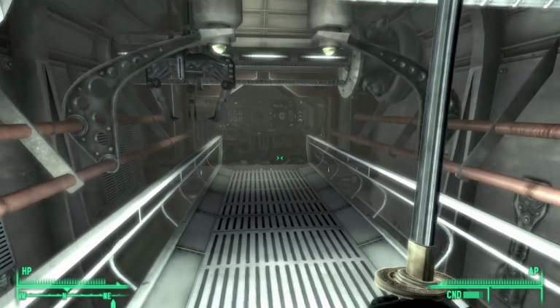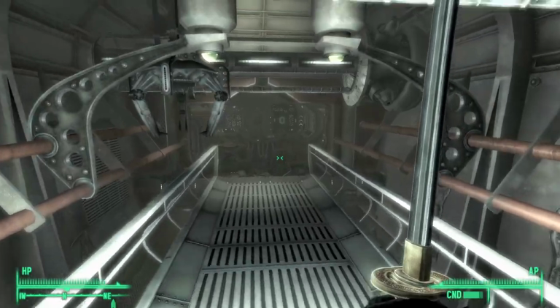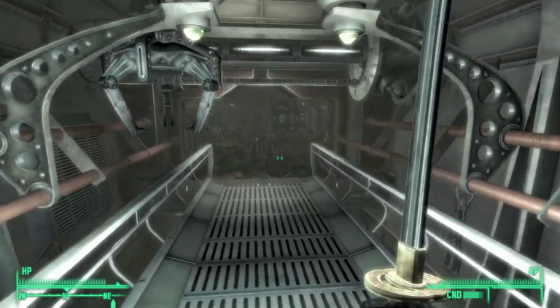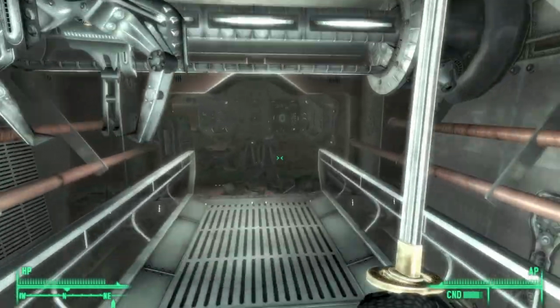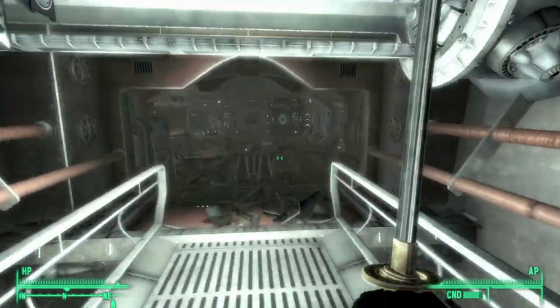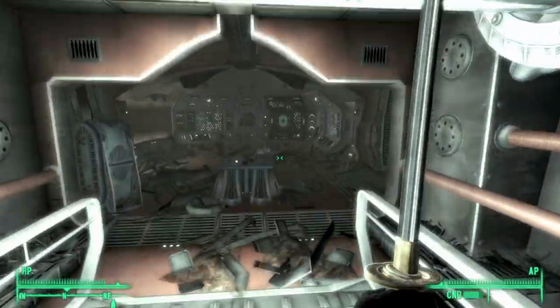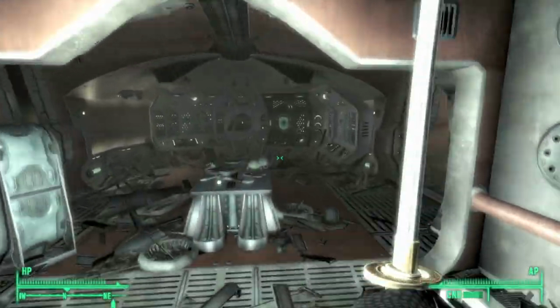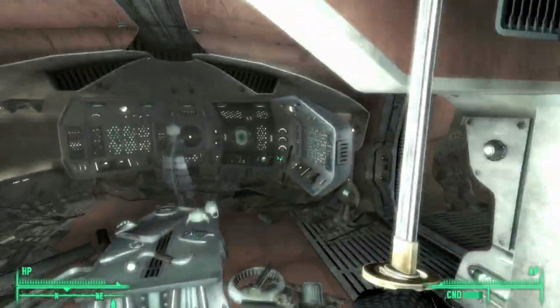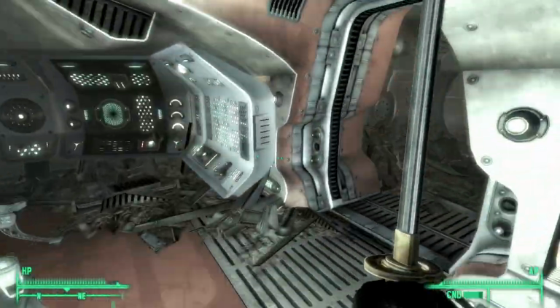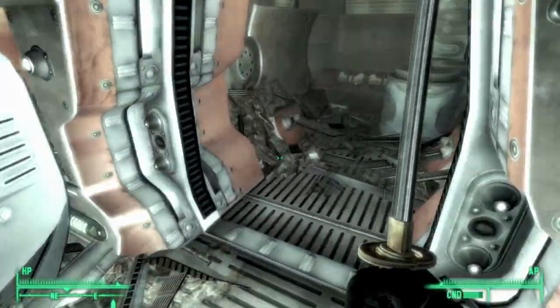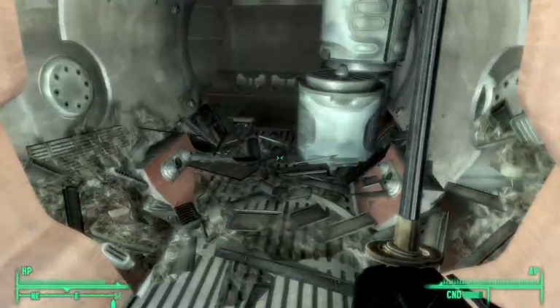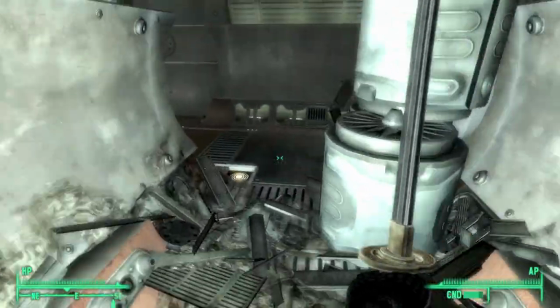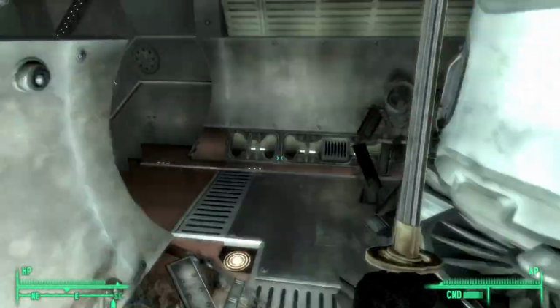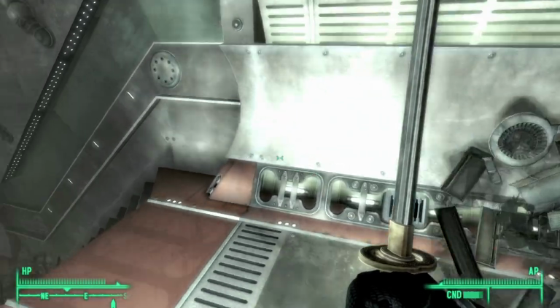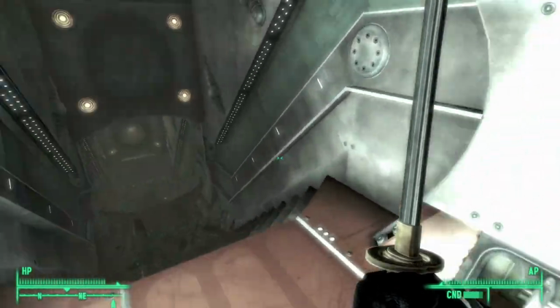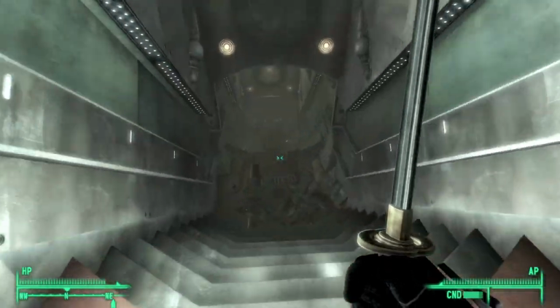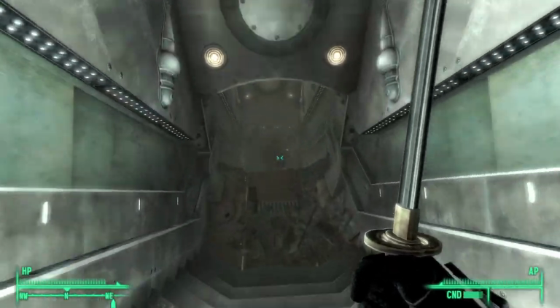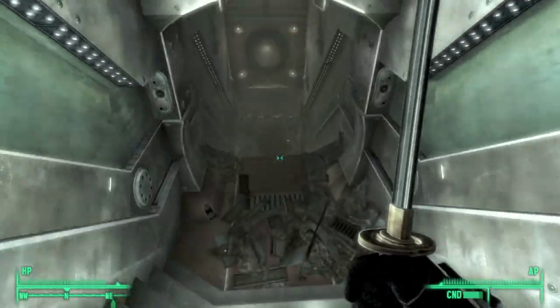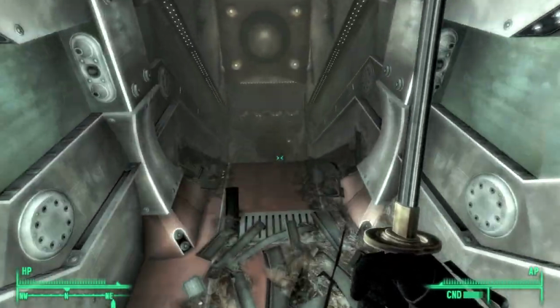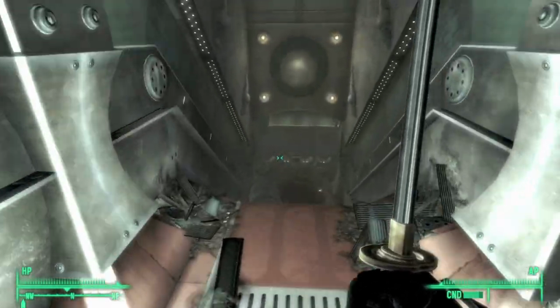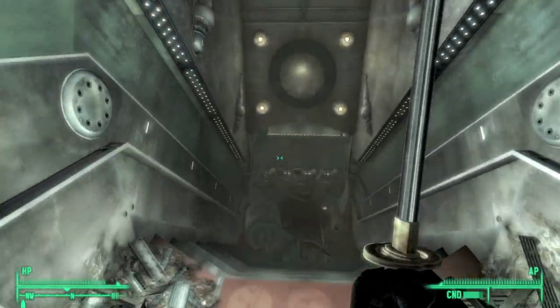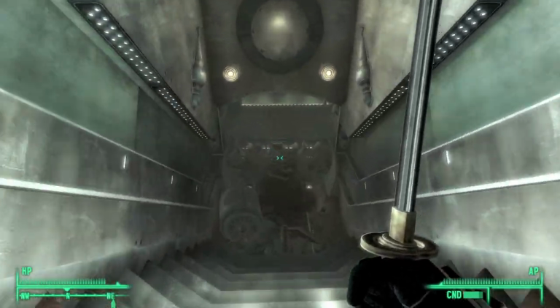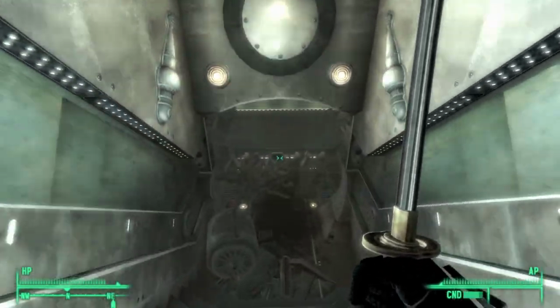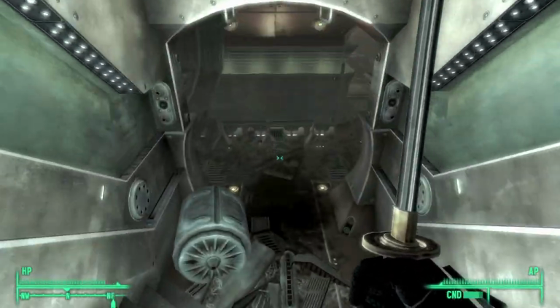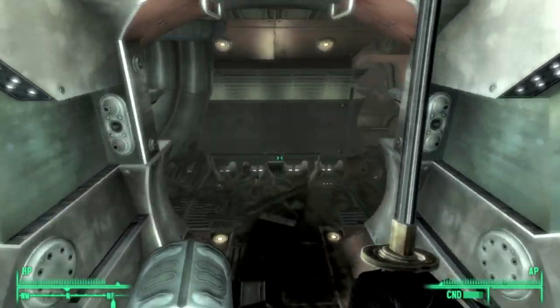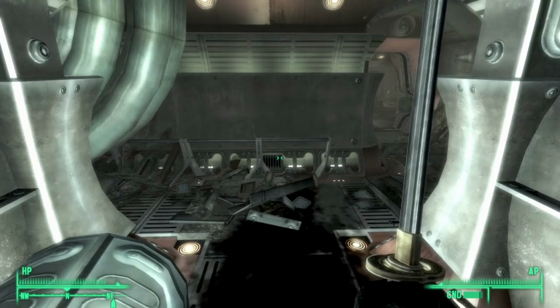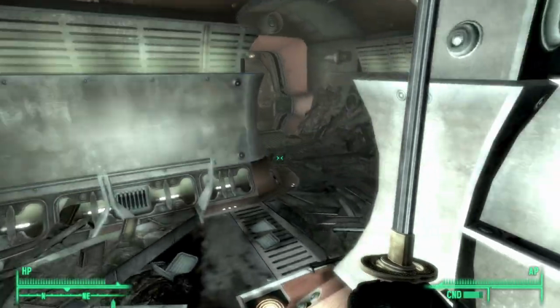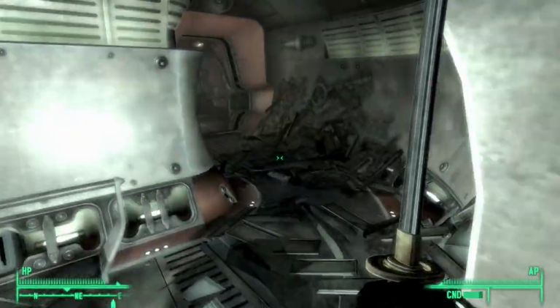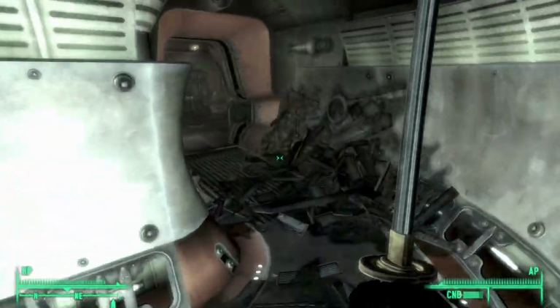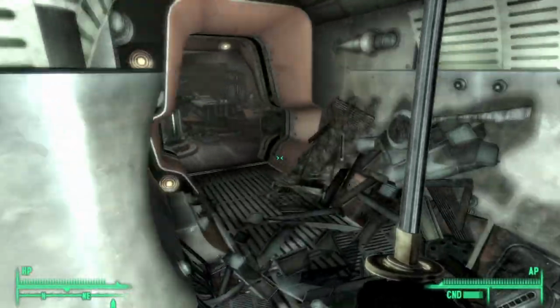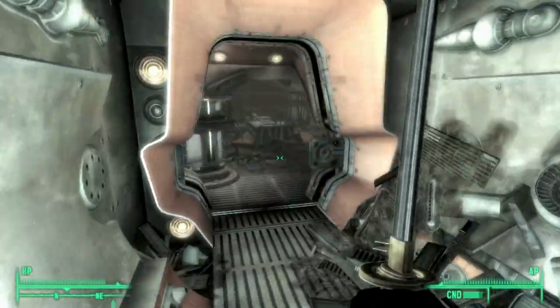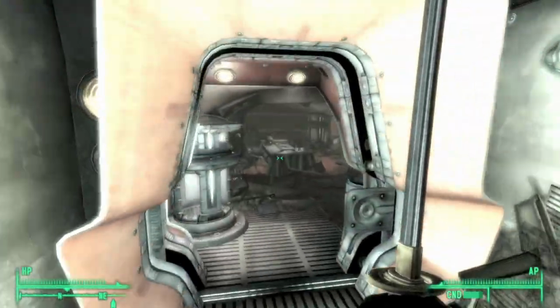Hi, I'm Mo and I'm trapped in Fallout. Today I'm going to show you how to get your hands on the Samurai Sword, a unique weapon that you can get in the Mothership Zeta DLC in Fallout 3.